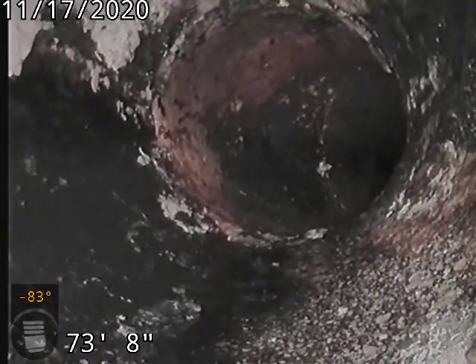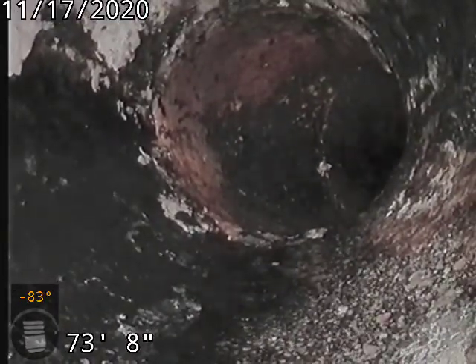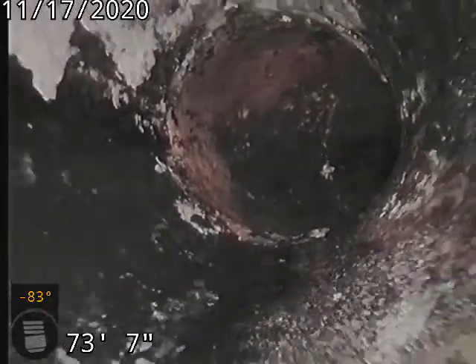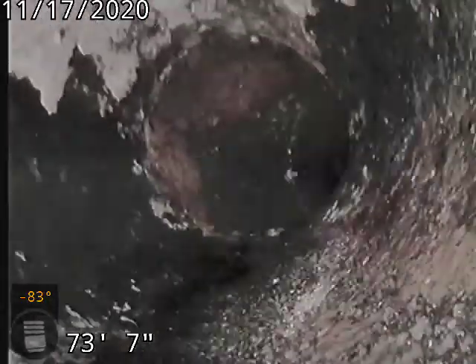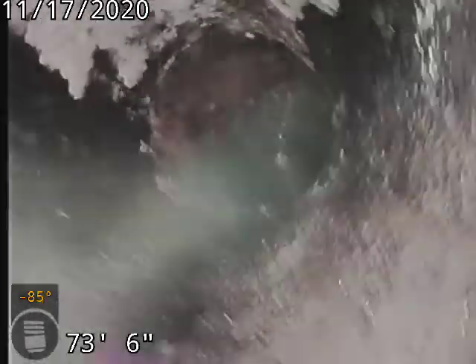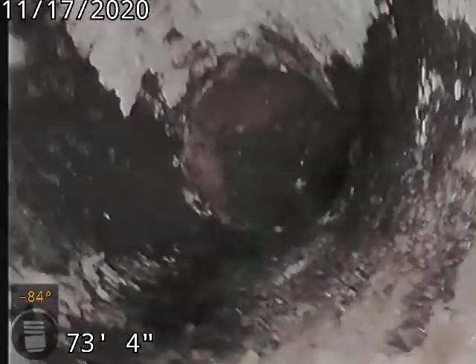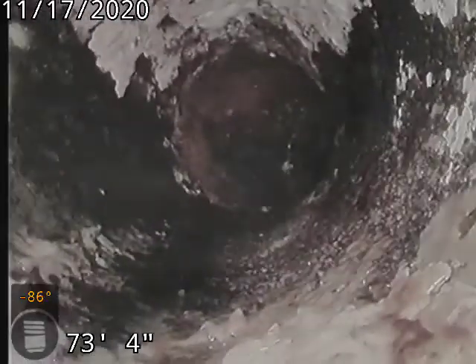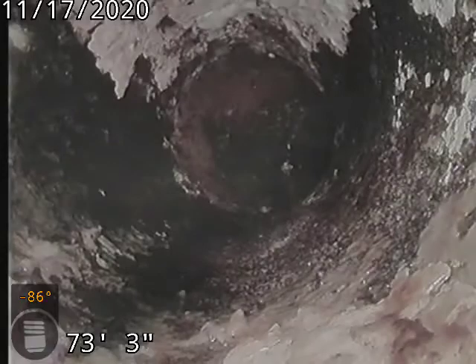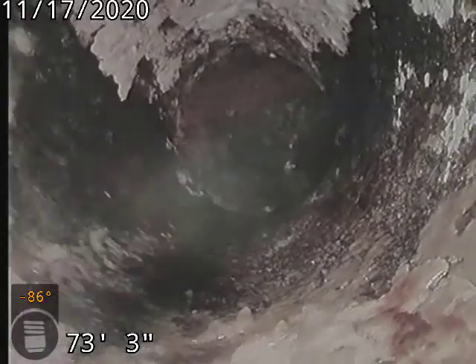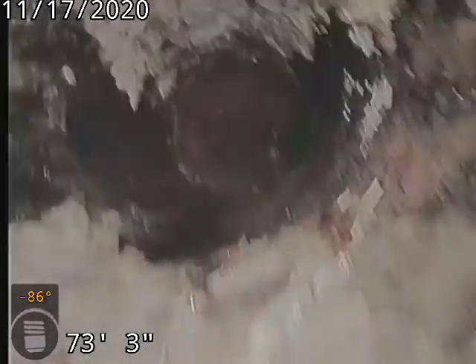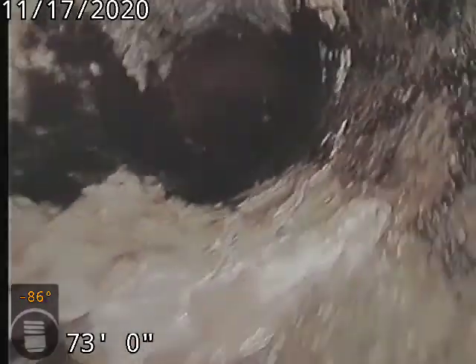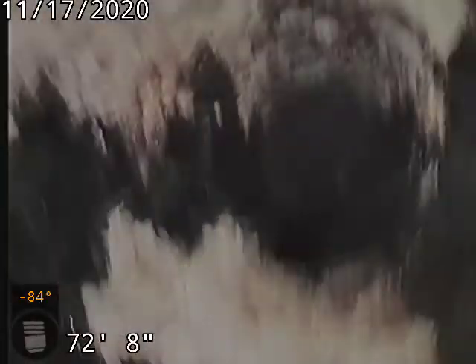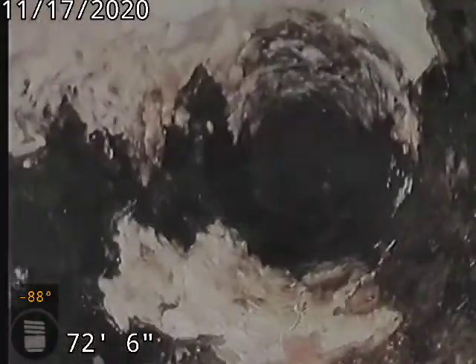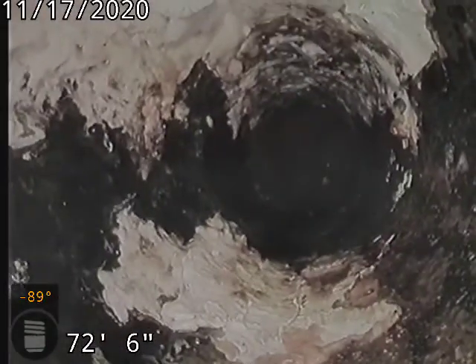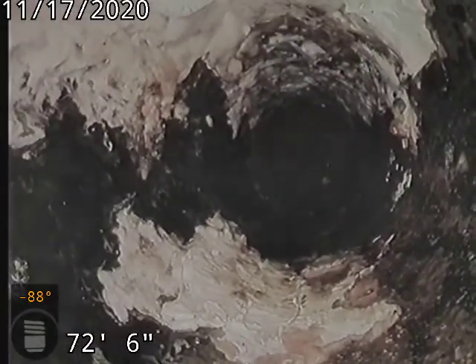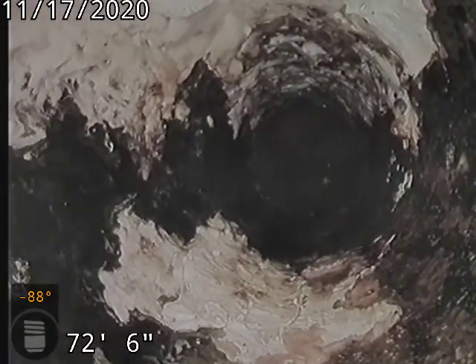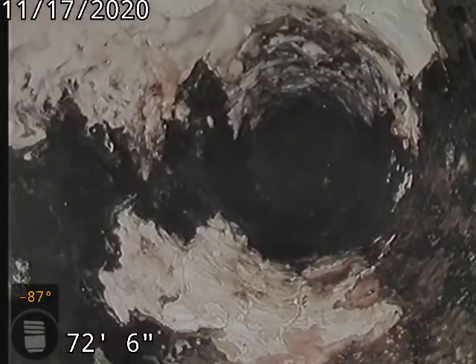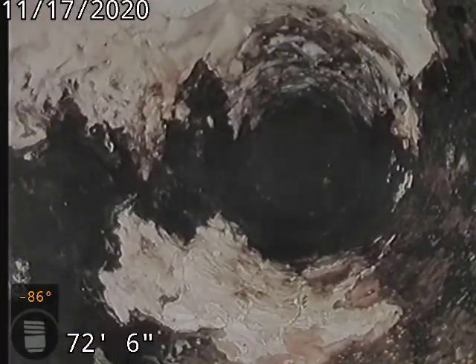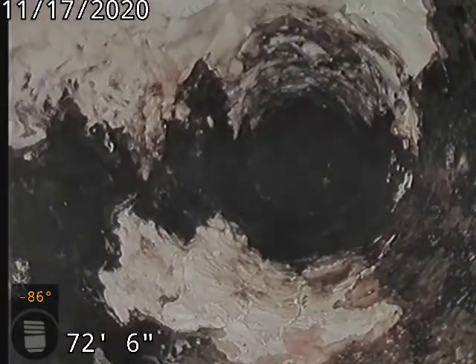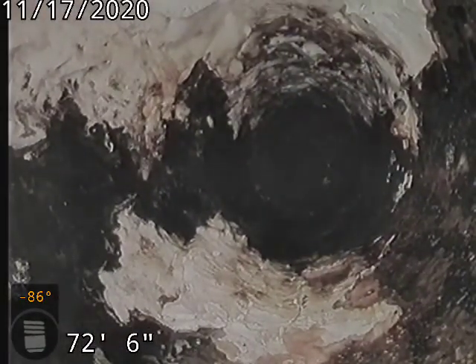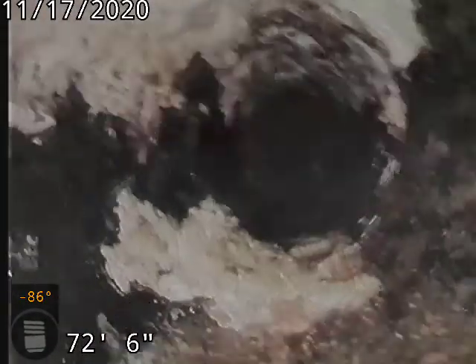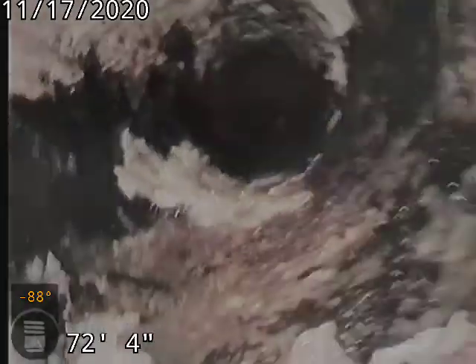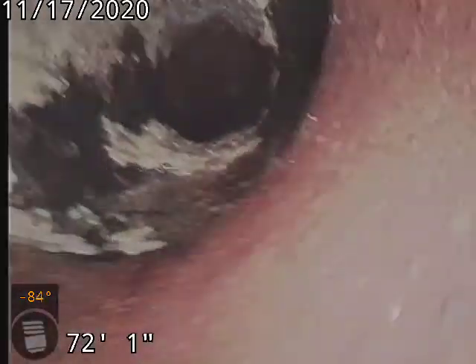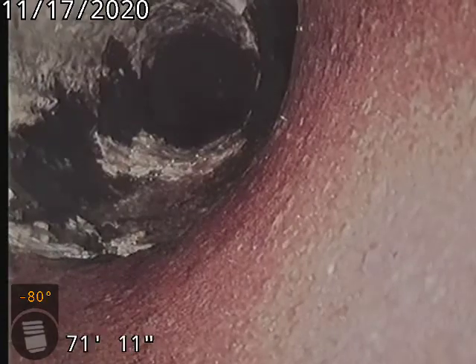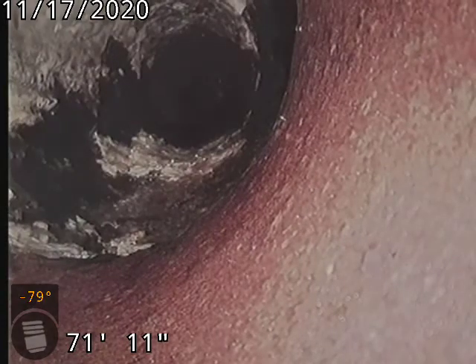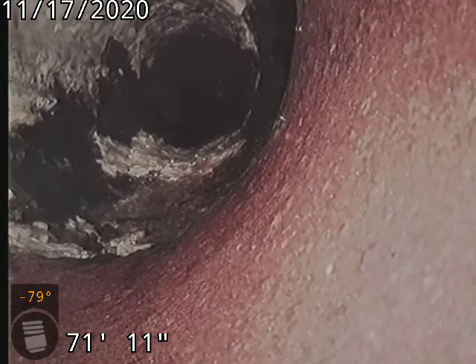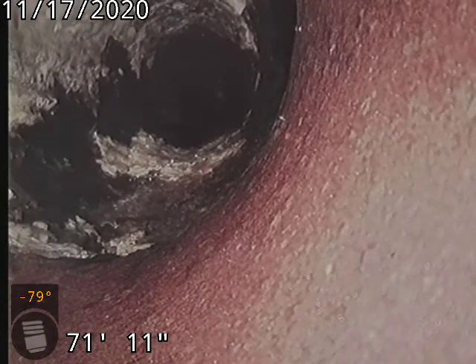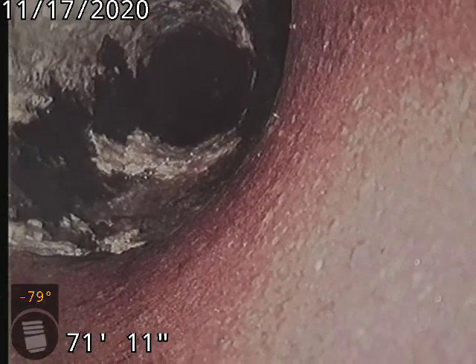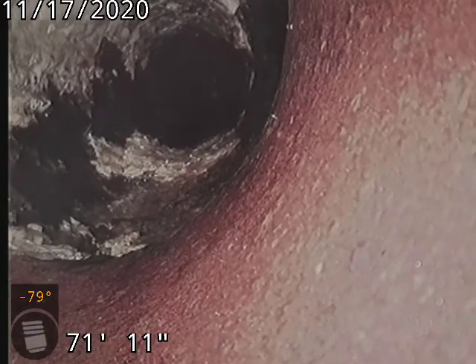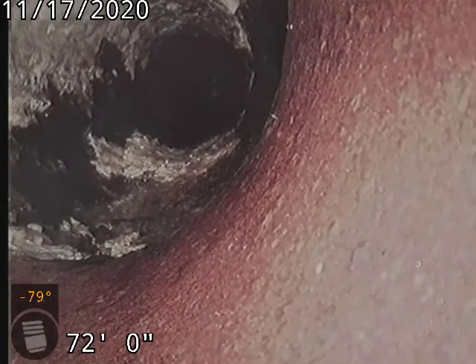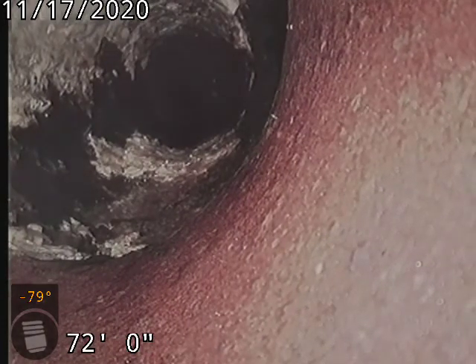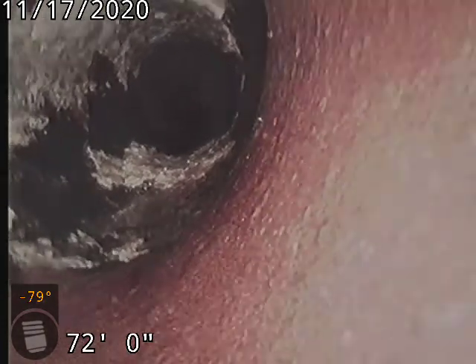Concrete piping at the tap. You can see some grease buildup there. Then on to clay tile piping at 72-foot.